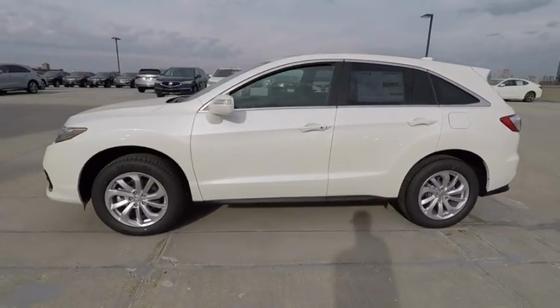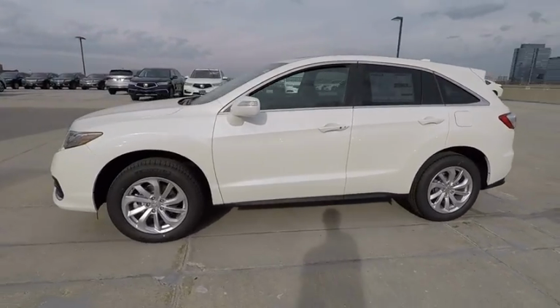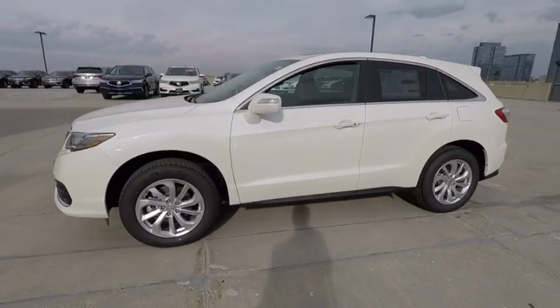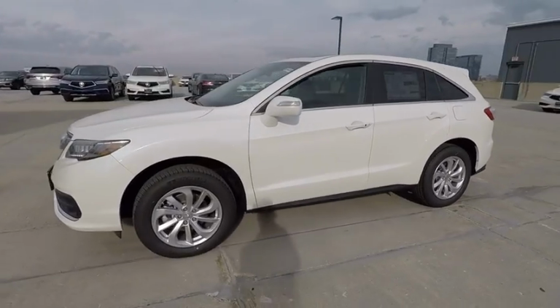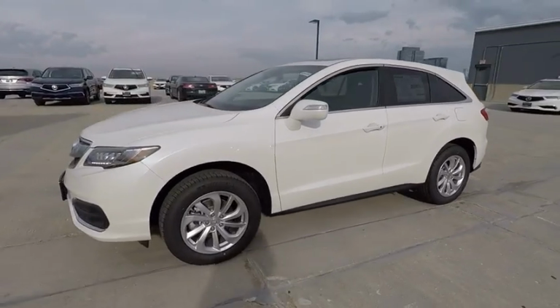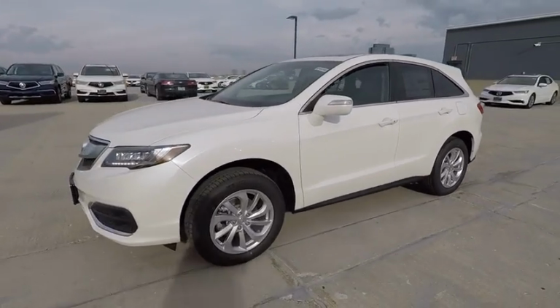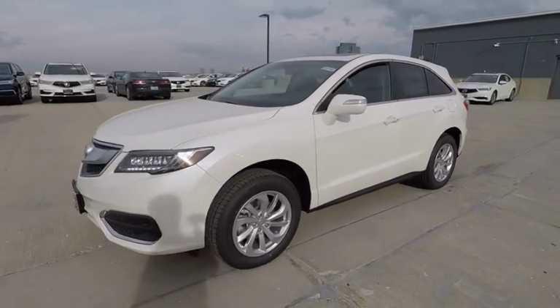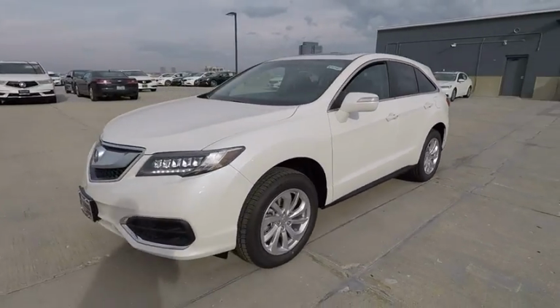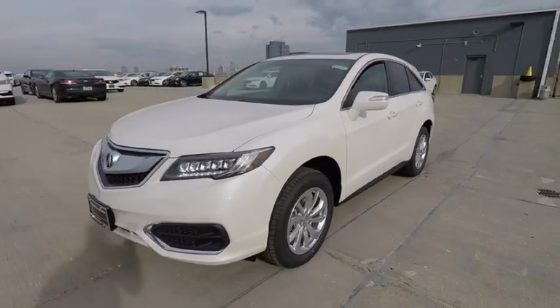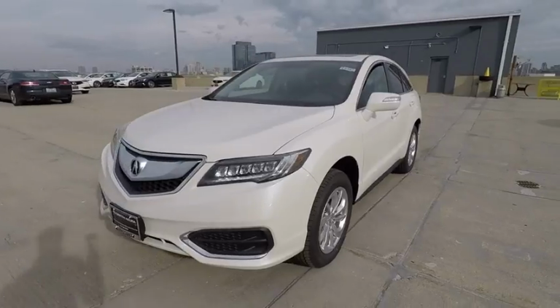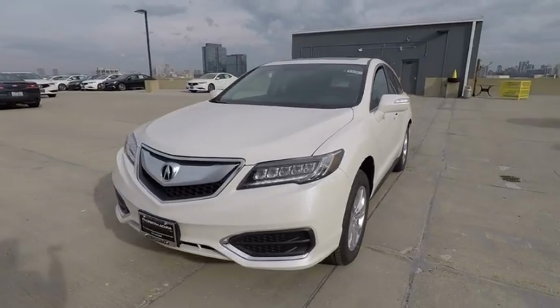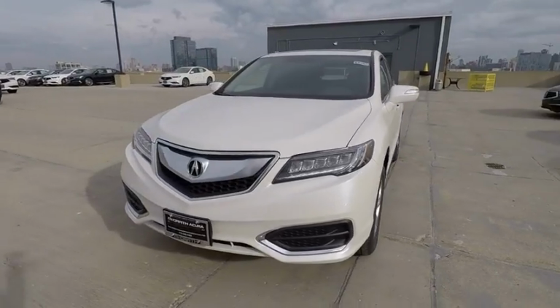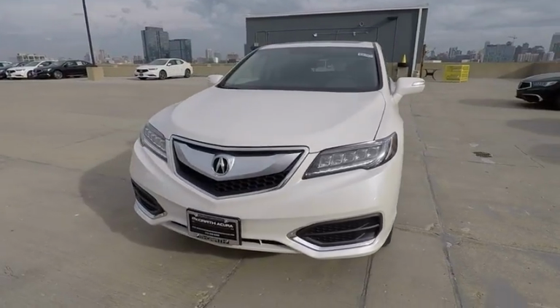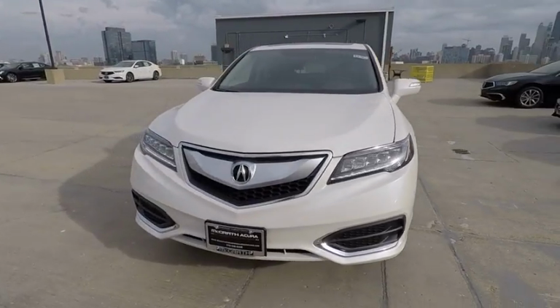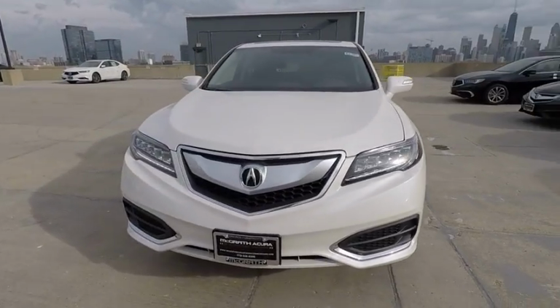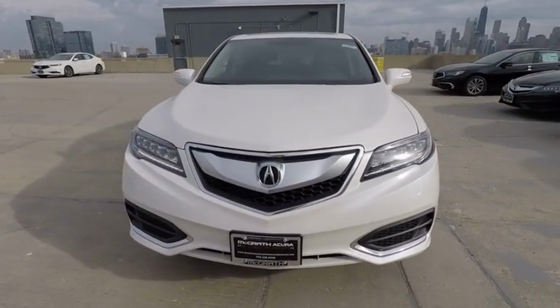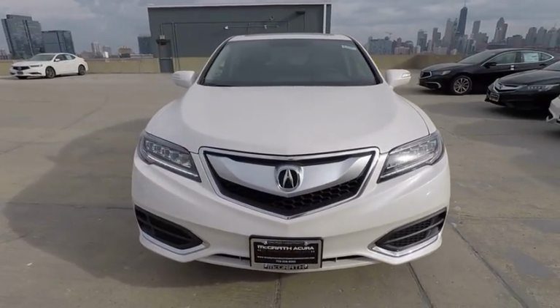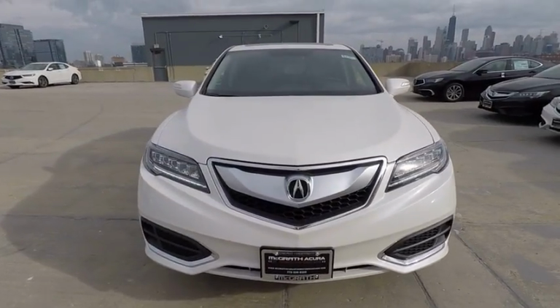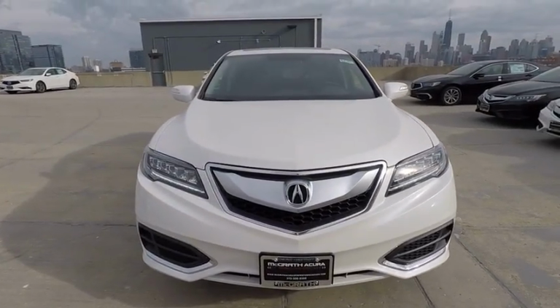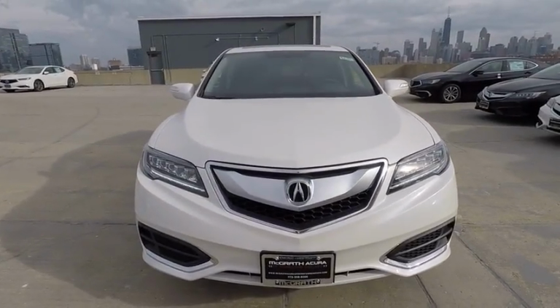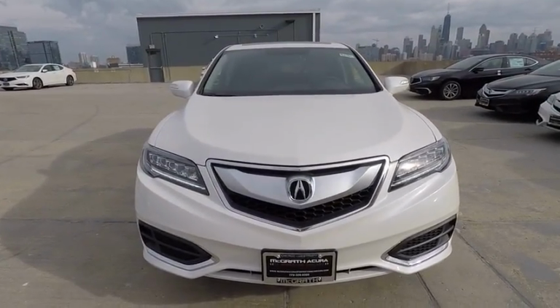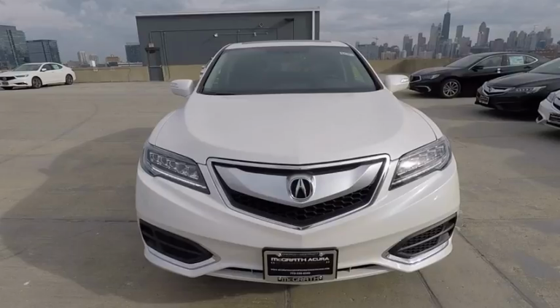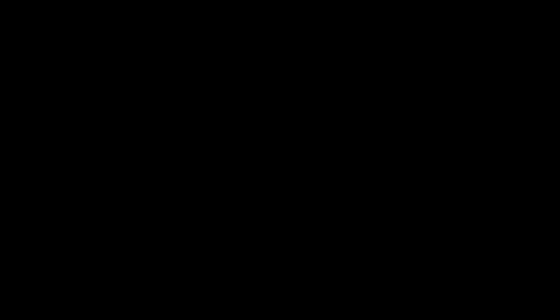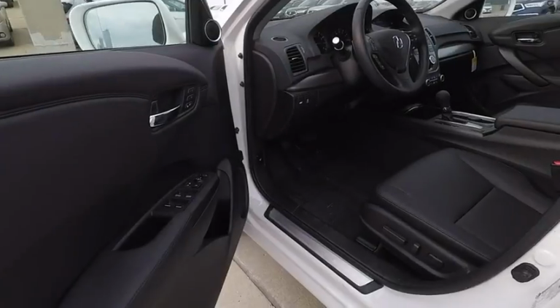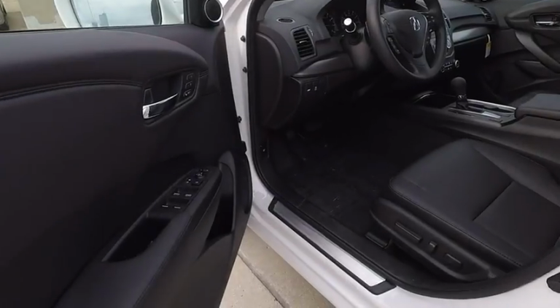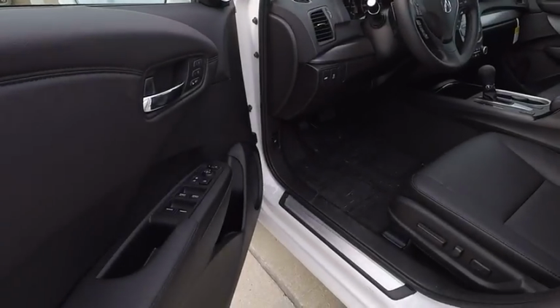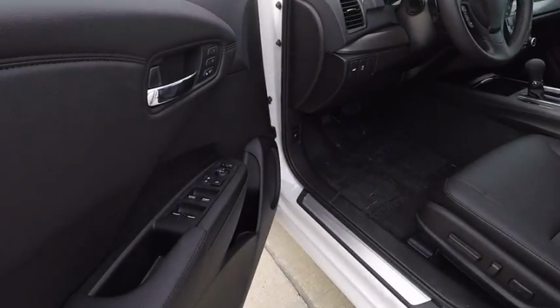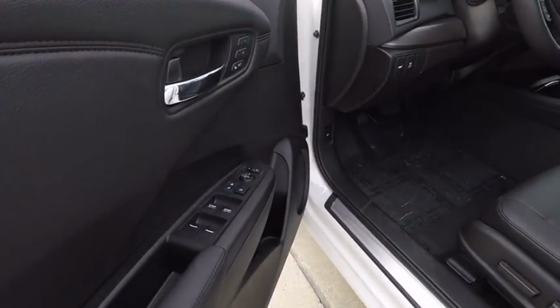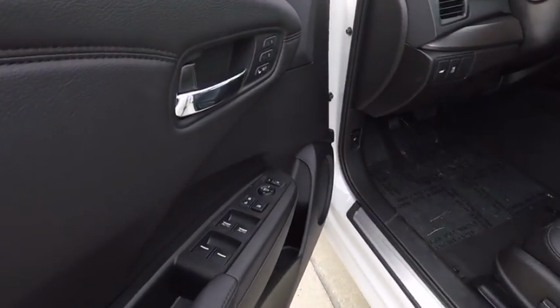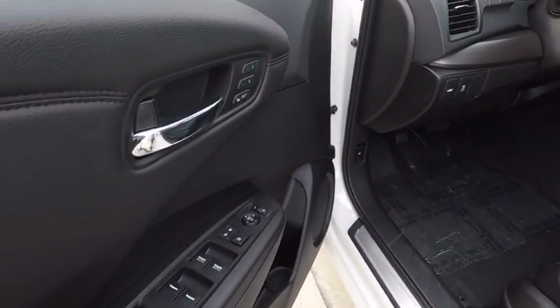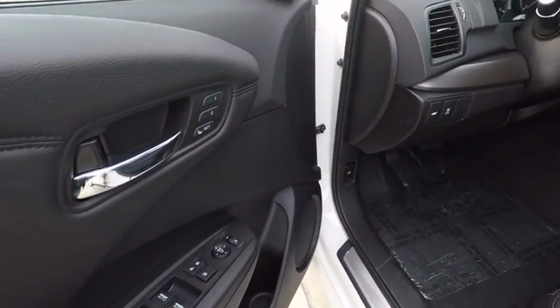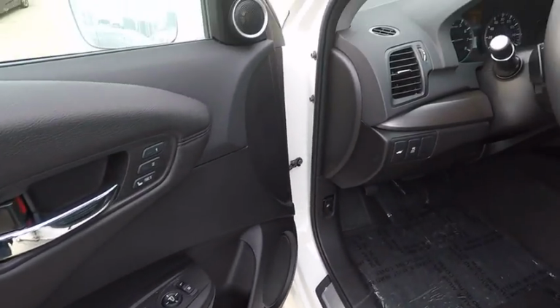Power passenger seat, traction control, dual airbags, leather-wrapped steering wheel, air conditioning, alloy wheels, power steering, four-wheel disc brakes, heated front seats, and electronic stability control.